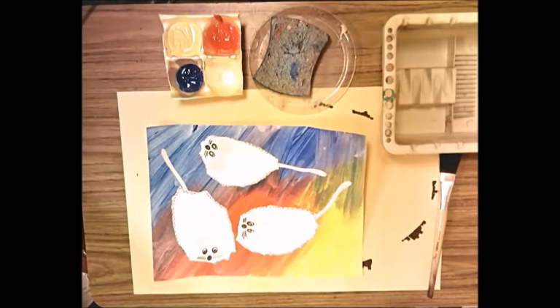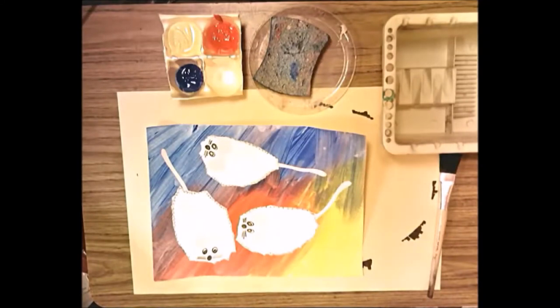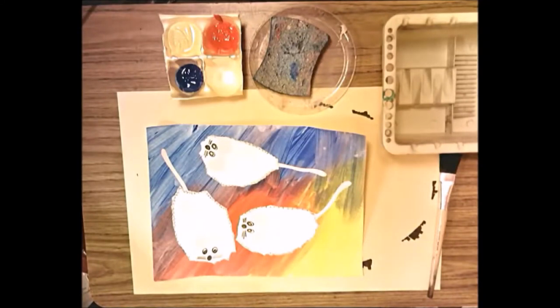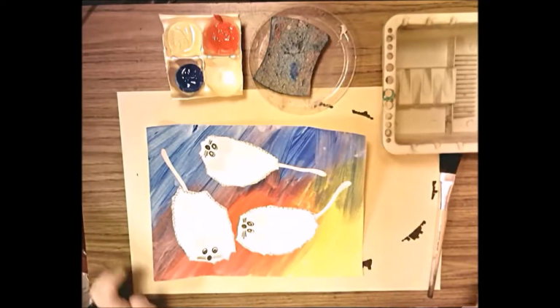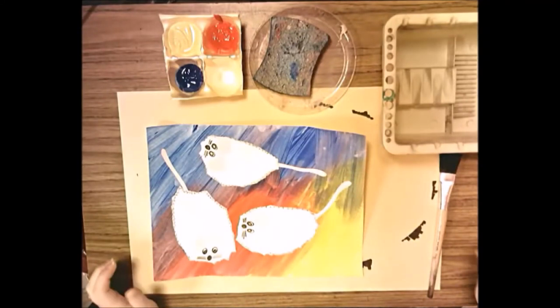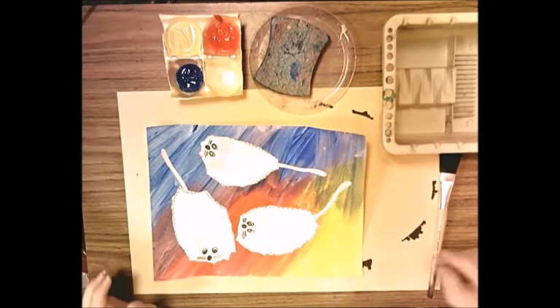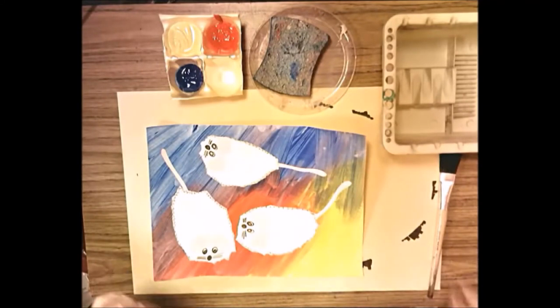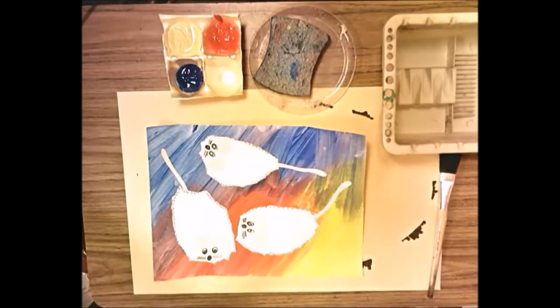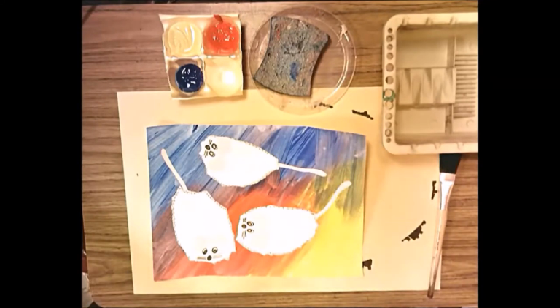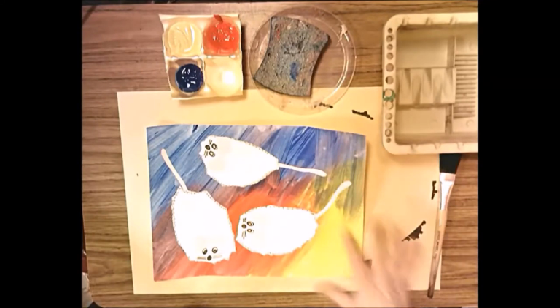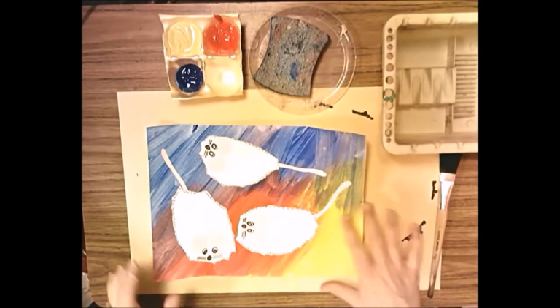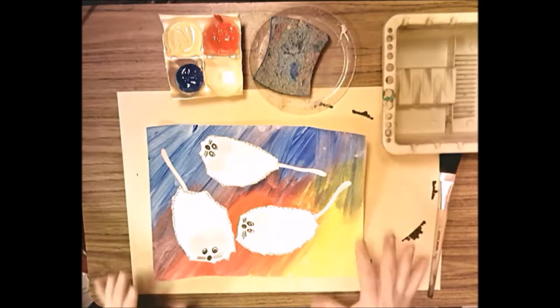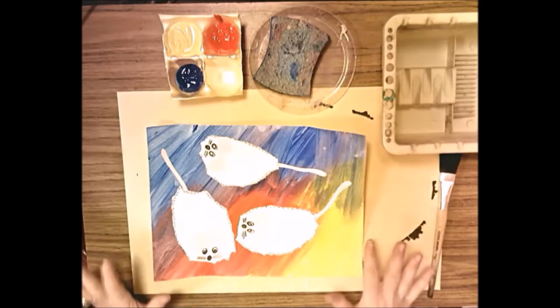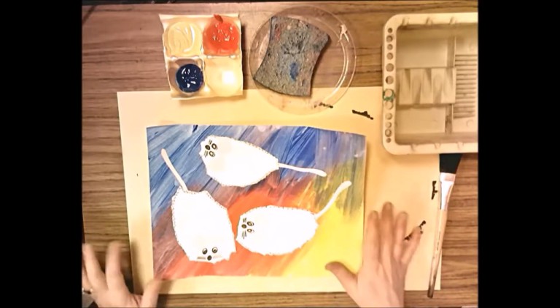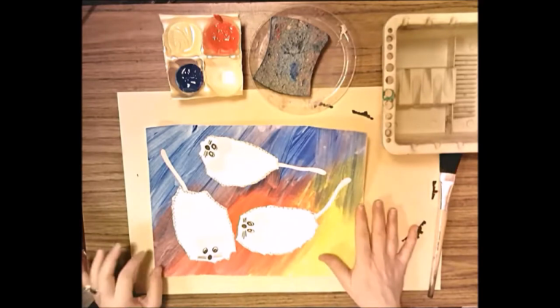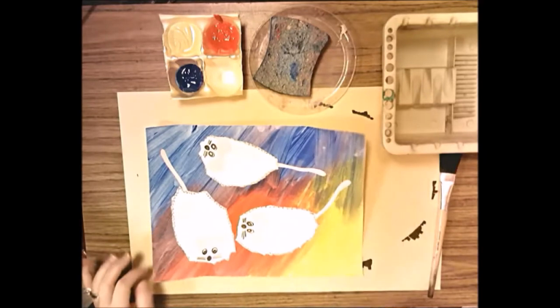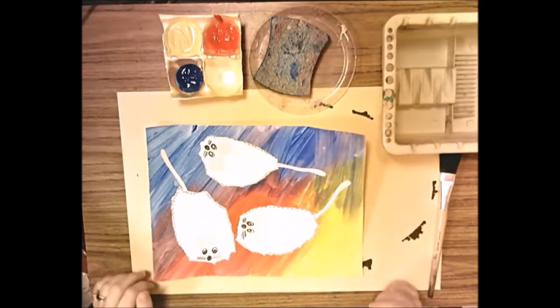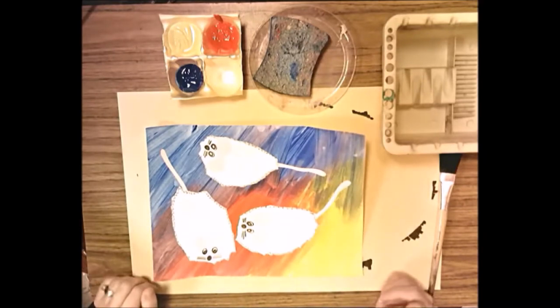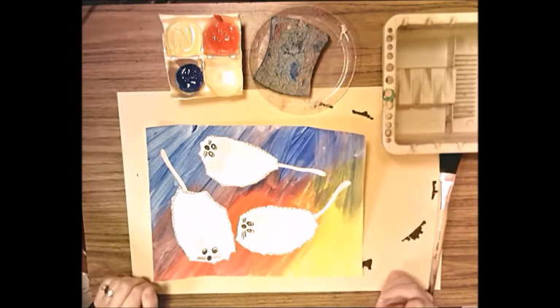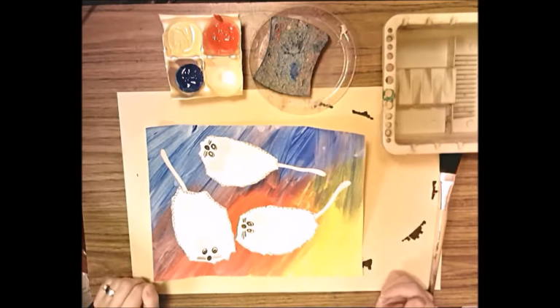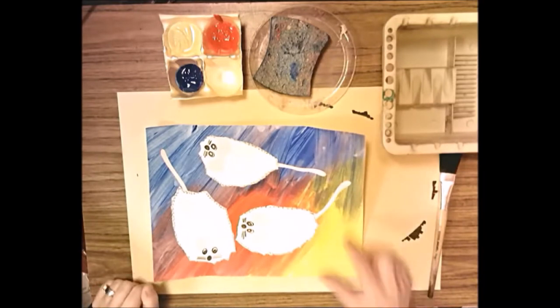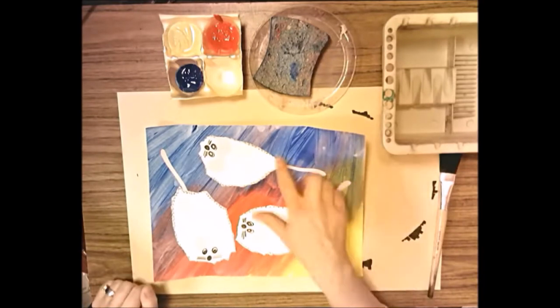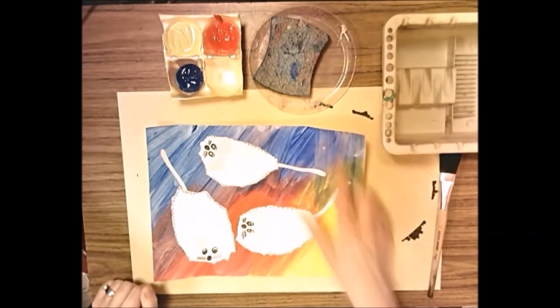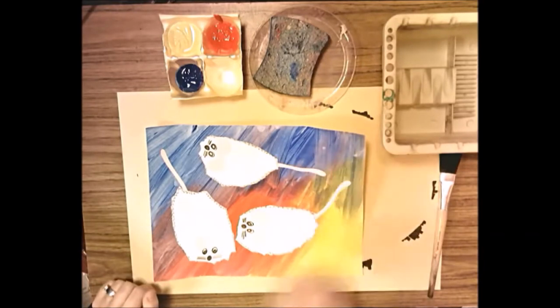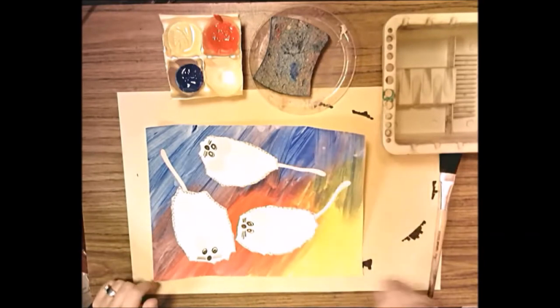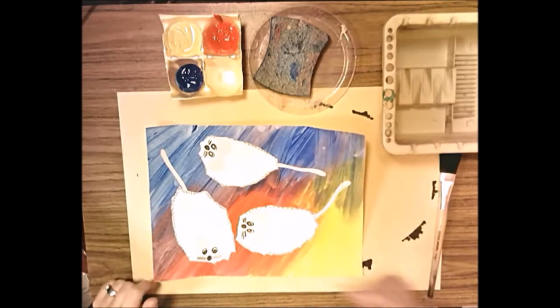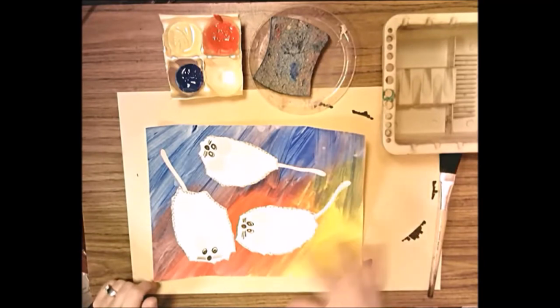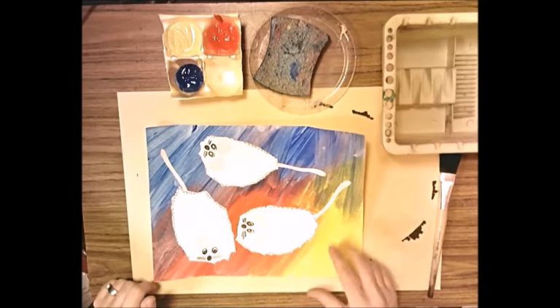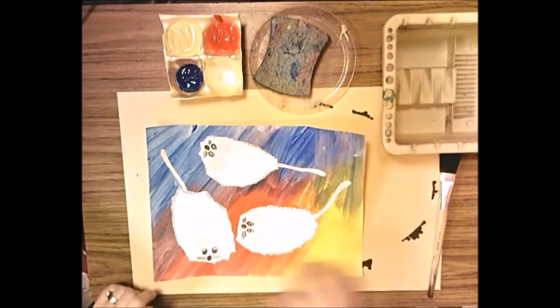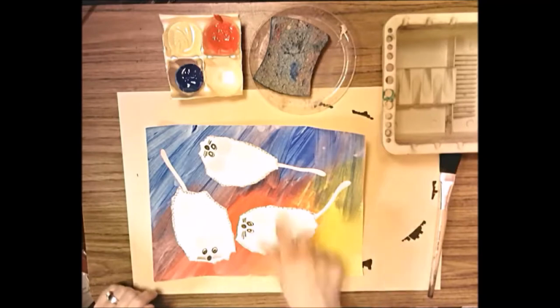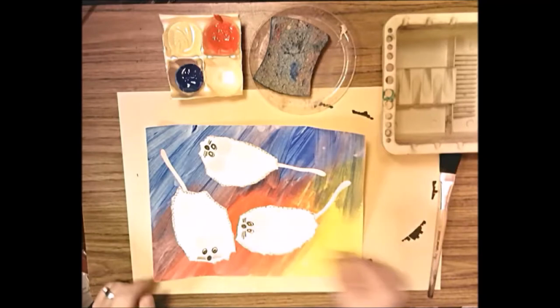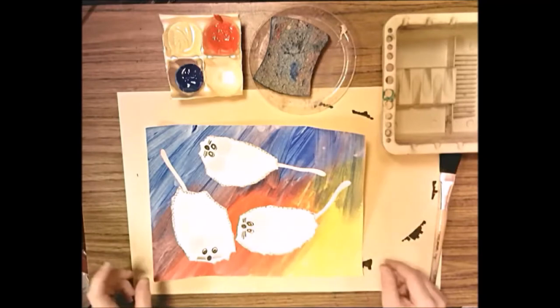Hello first grade! Today we are going to start this mouse paint collage. On the first day we're going to work on the paint, and then on the following days we're going to work on our mice.